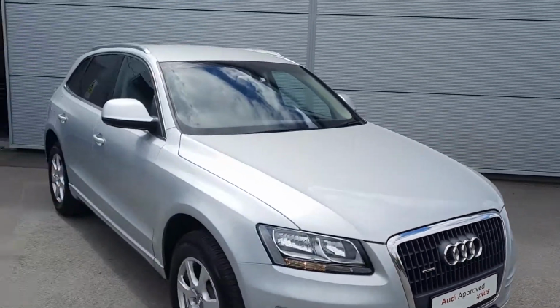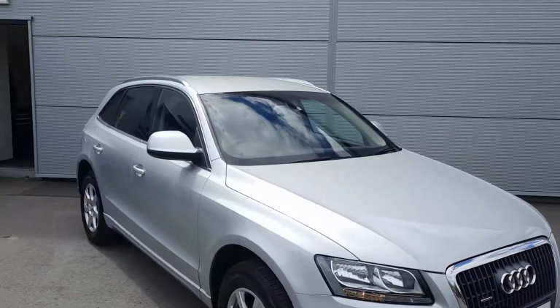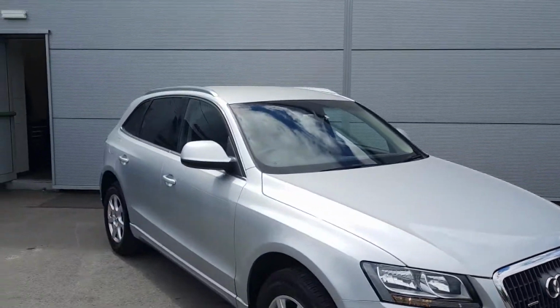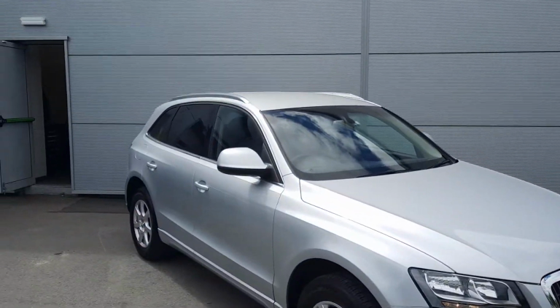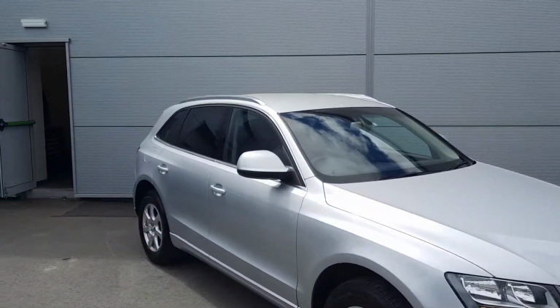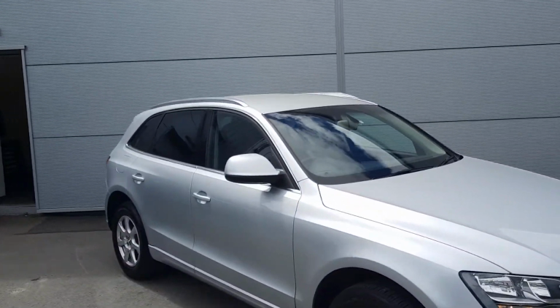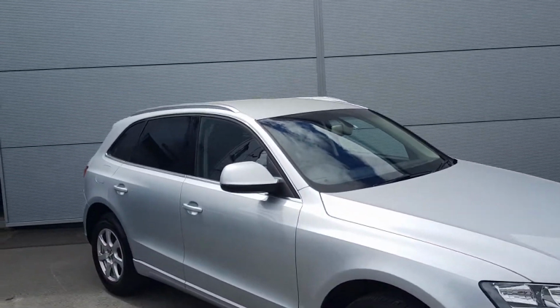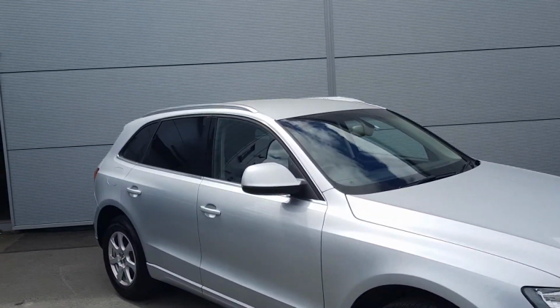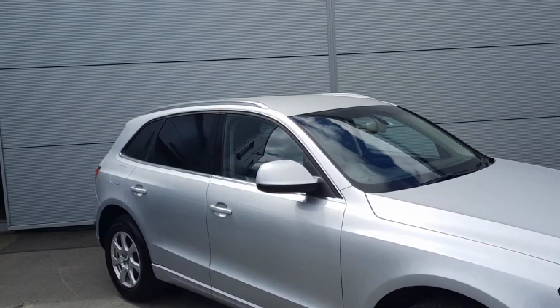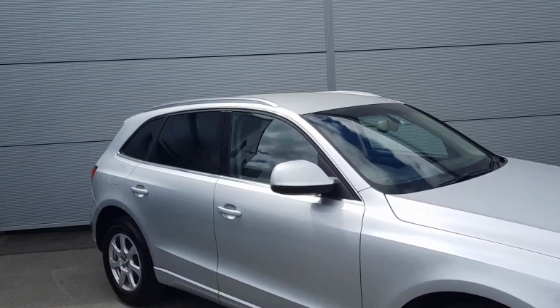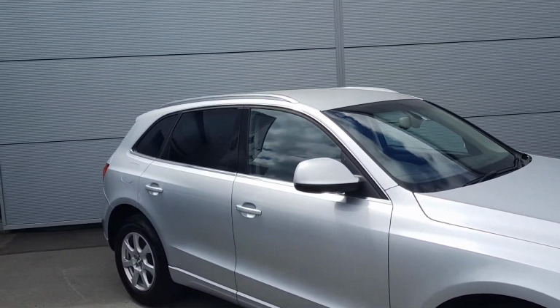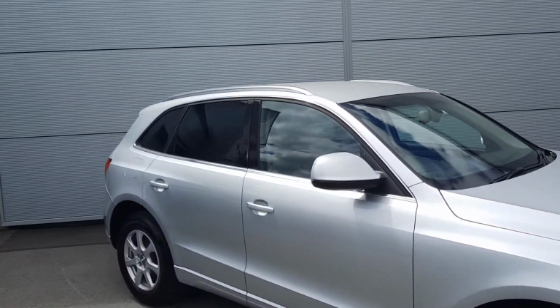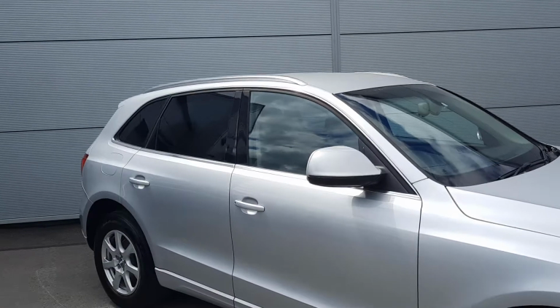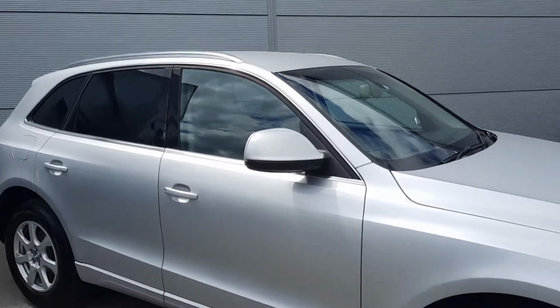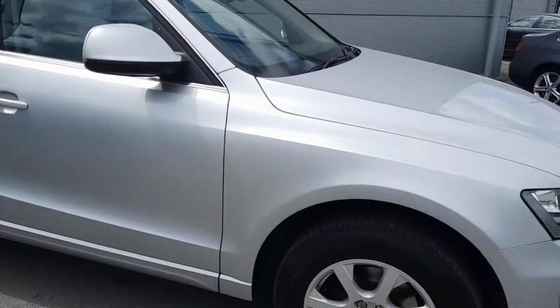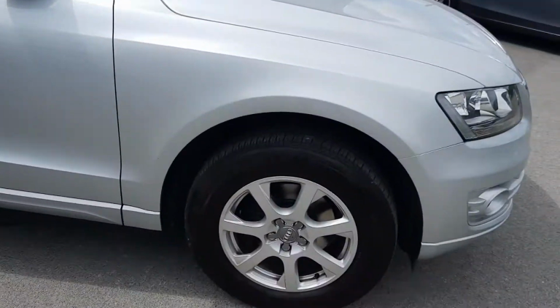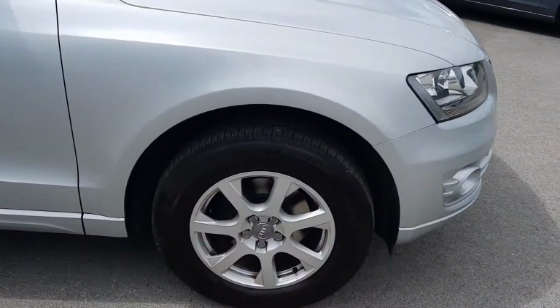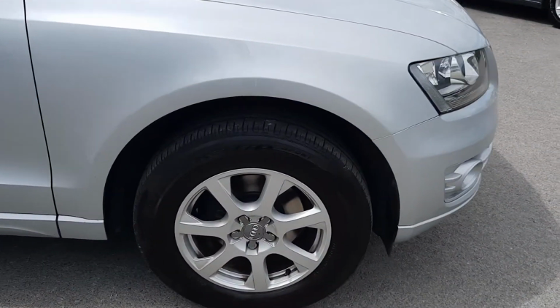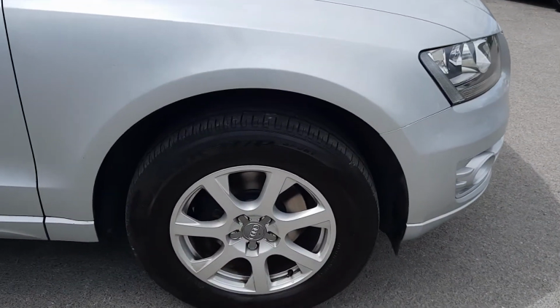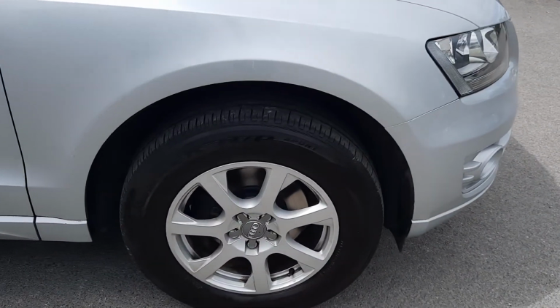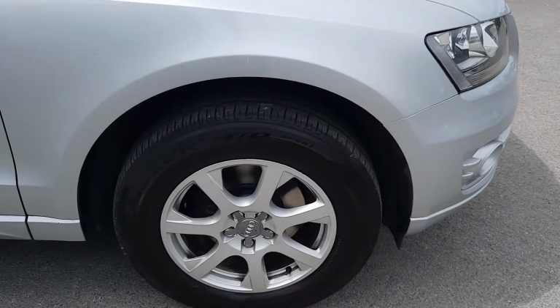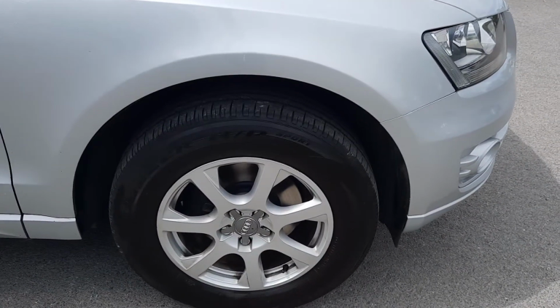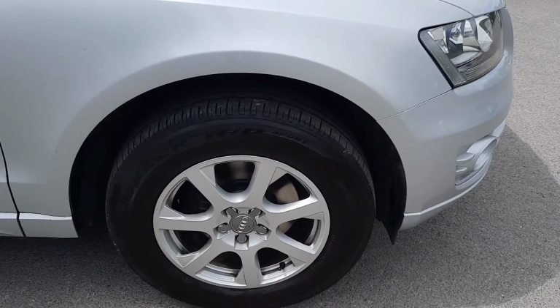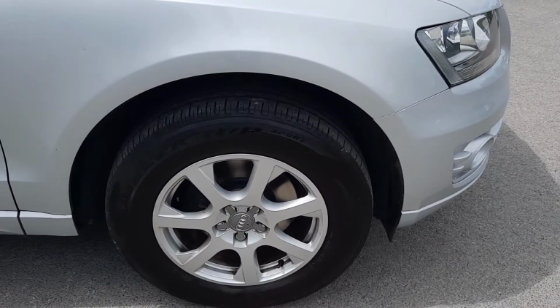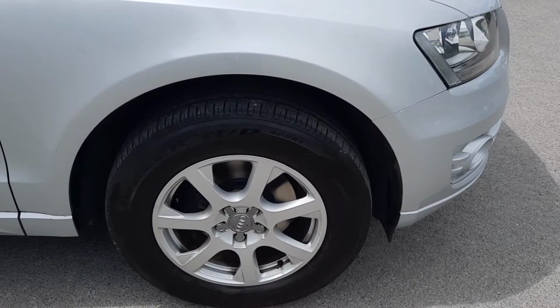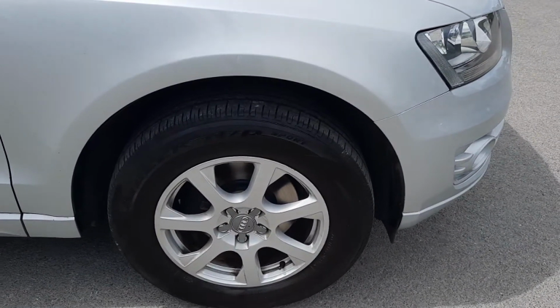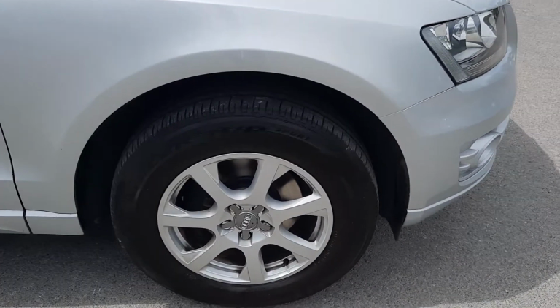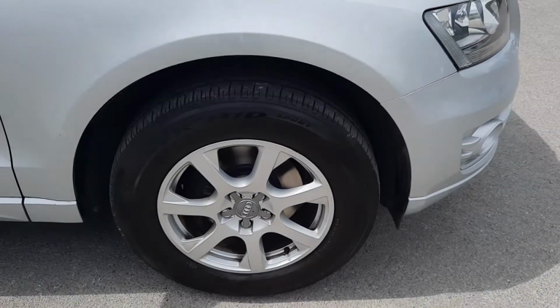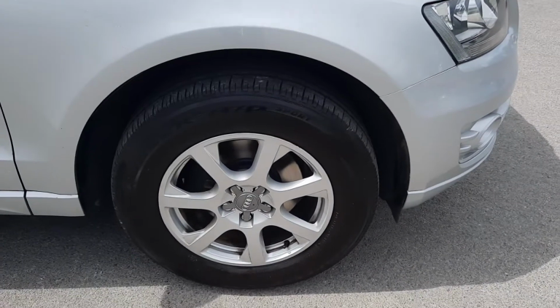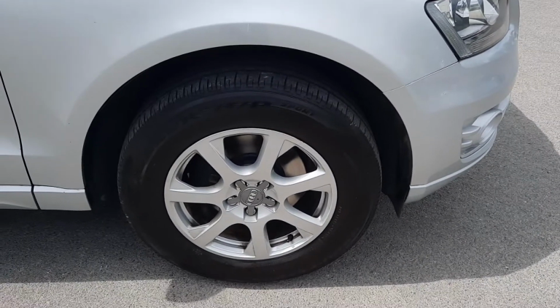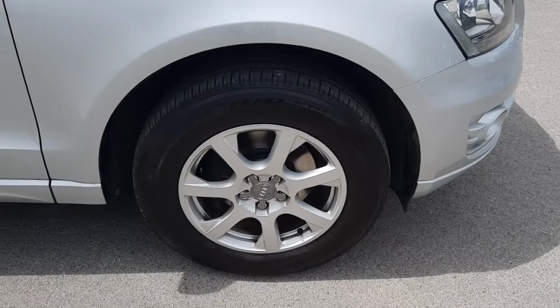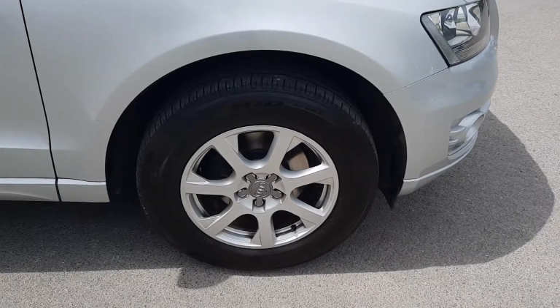Around the side you've got the chrome roof rails and chrome around the windows. You've got these 17-inch alloy wheels as well.